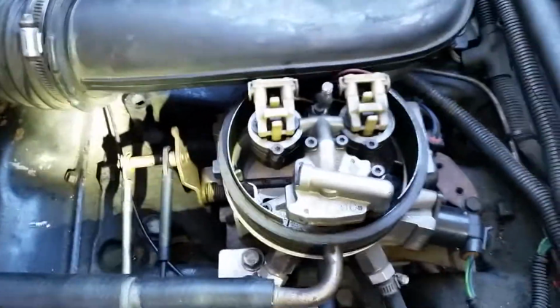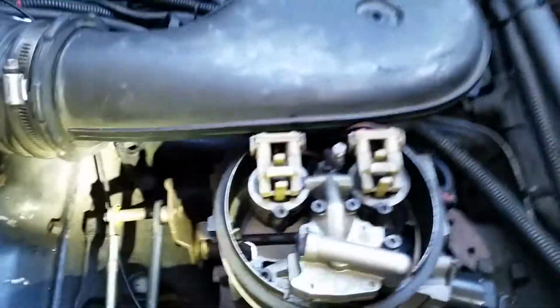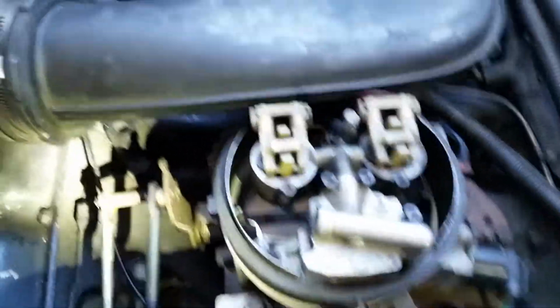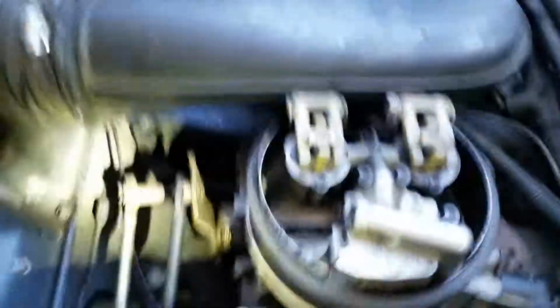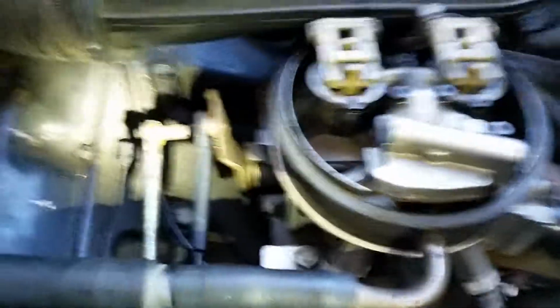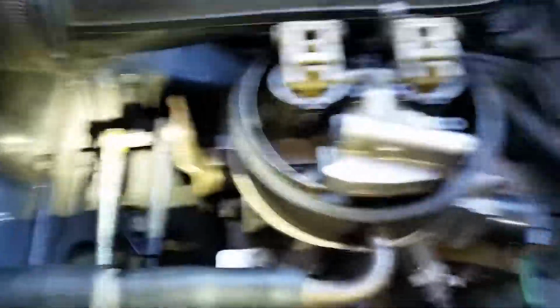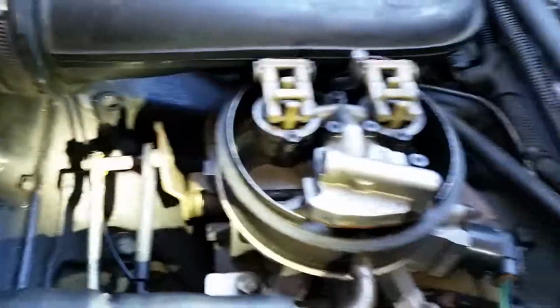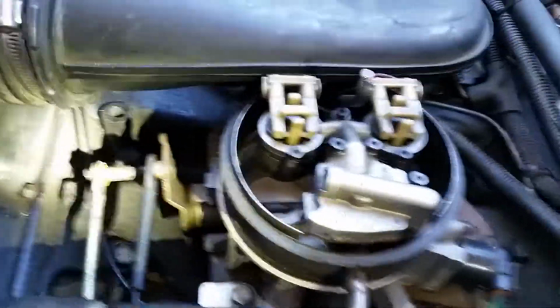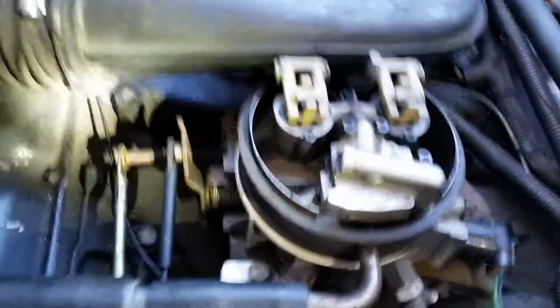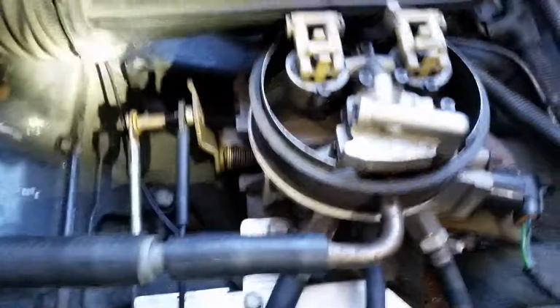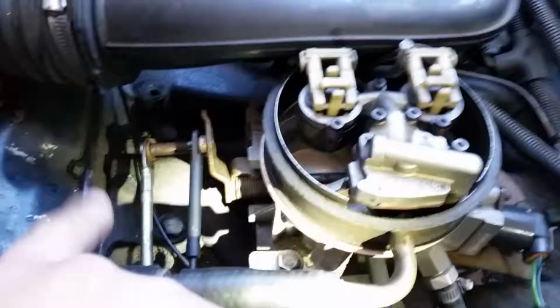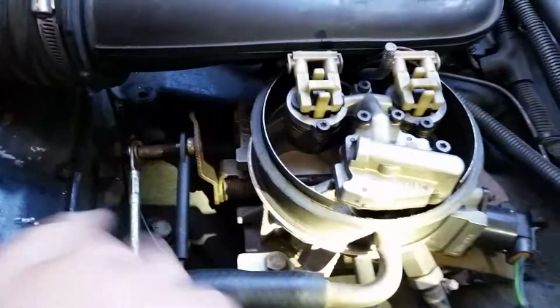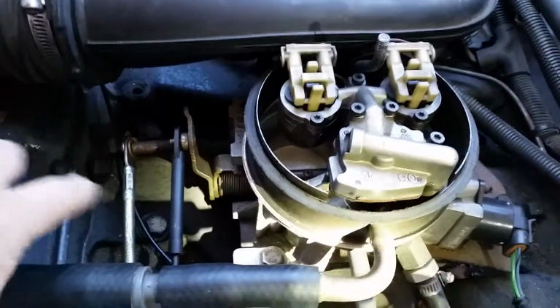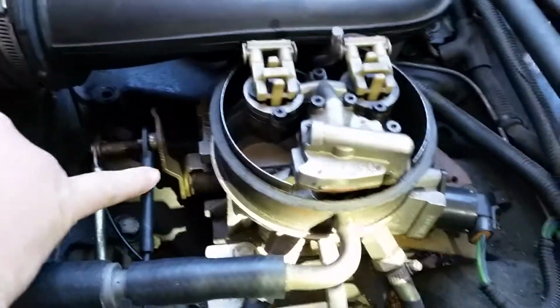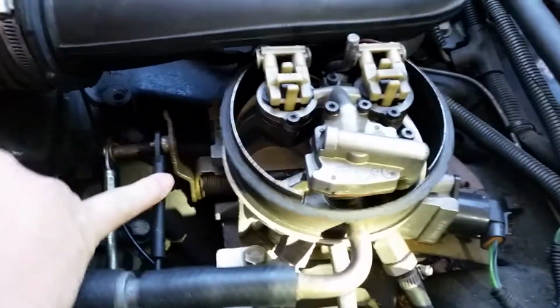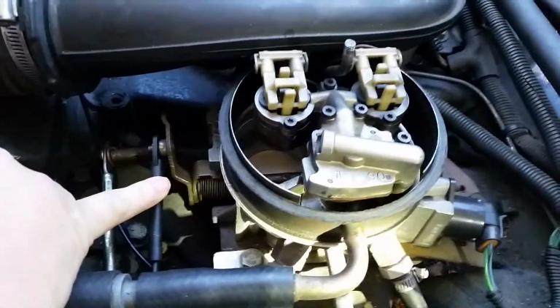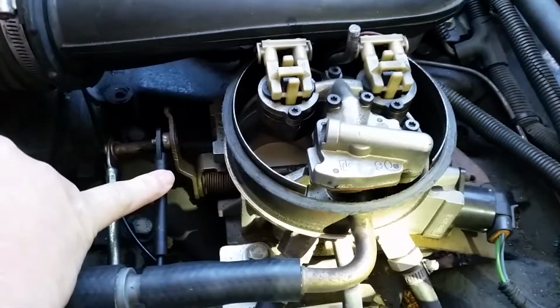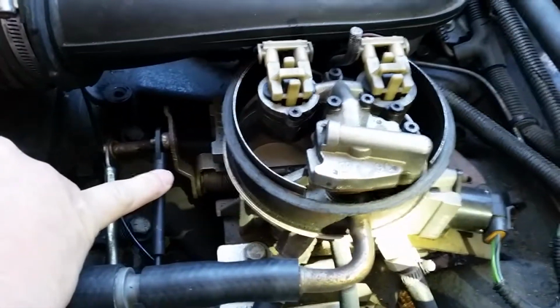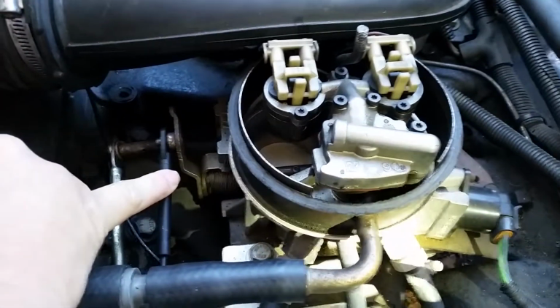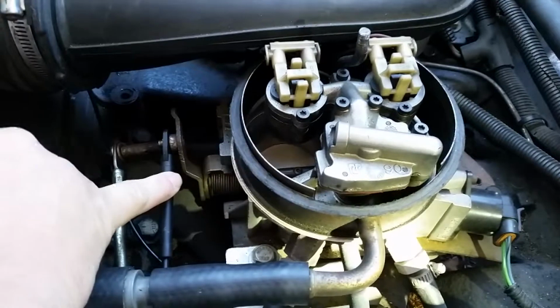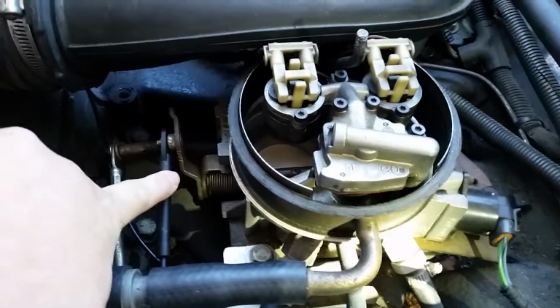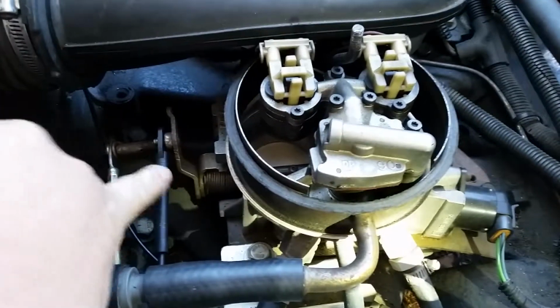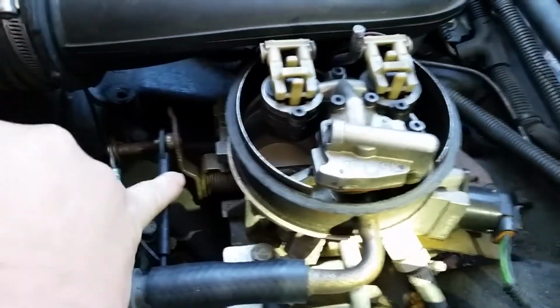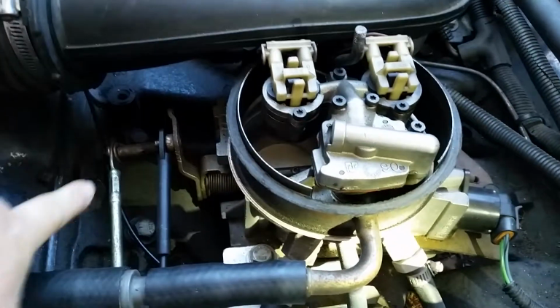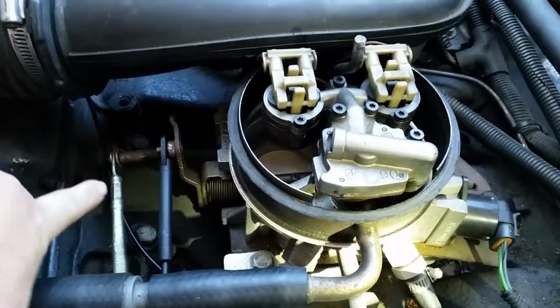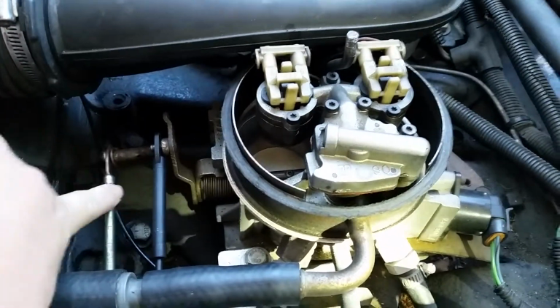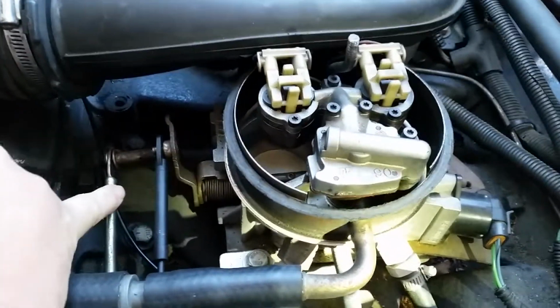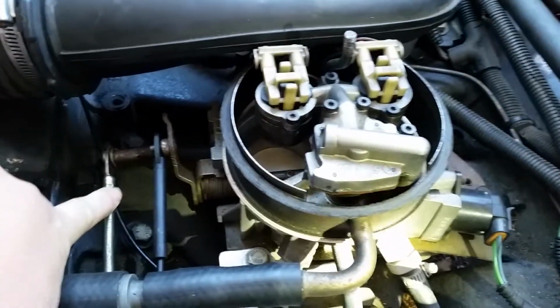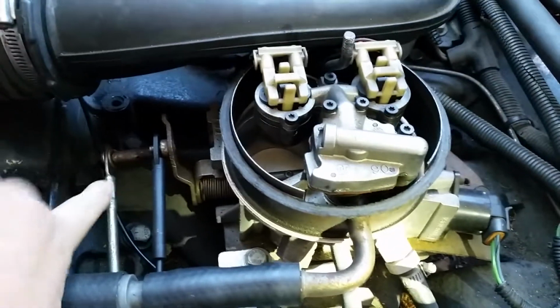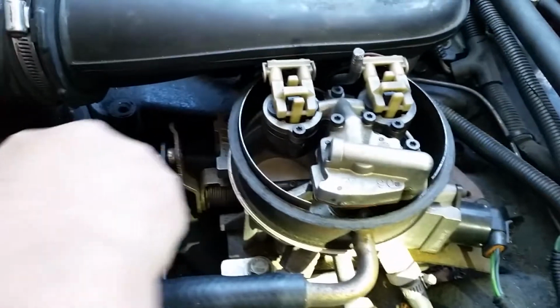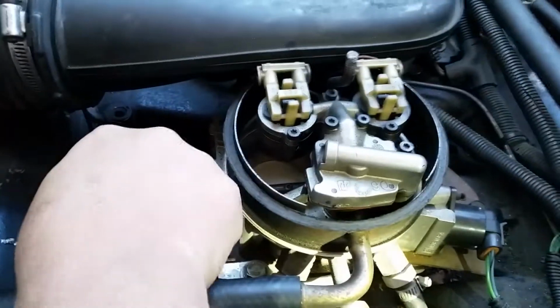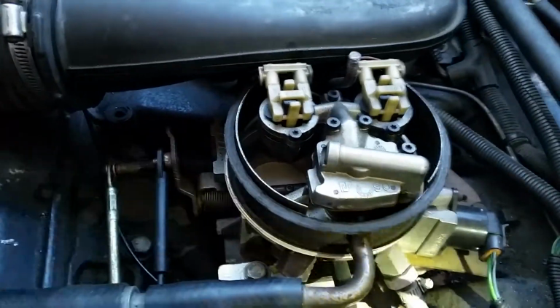So this is about the linkages — this is the shorter one higher up for the cruise control, and this is the longer one lower down for the throttle.